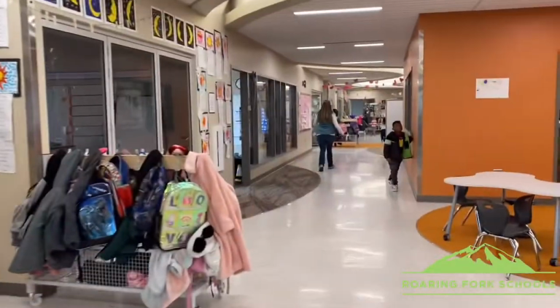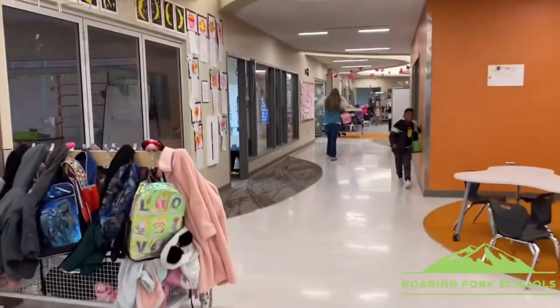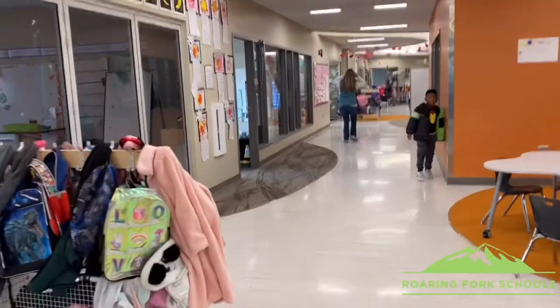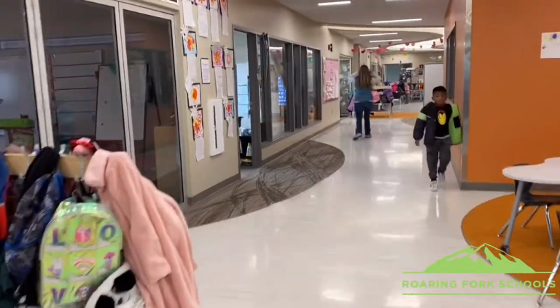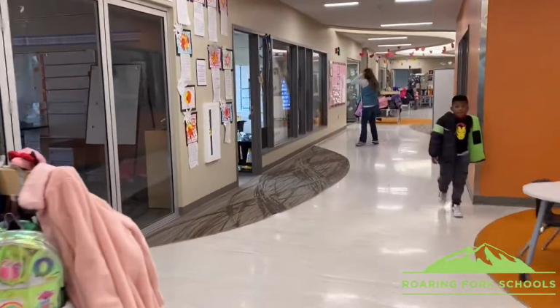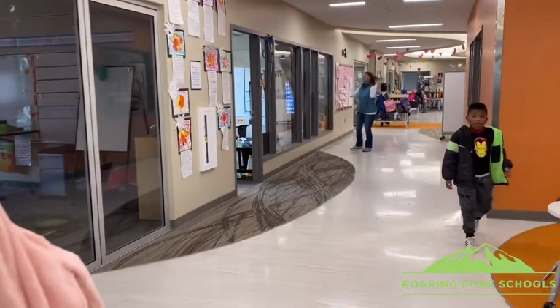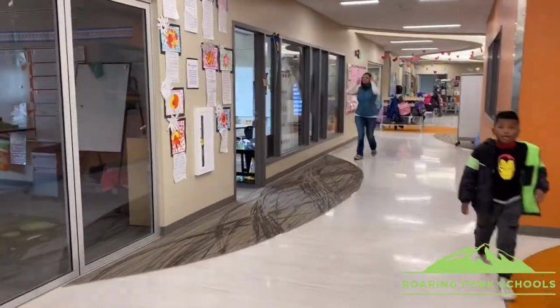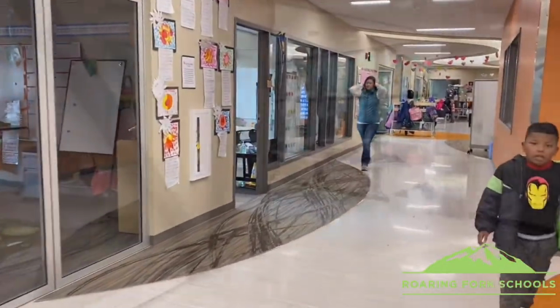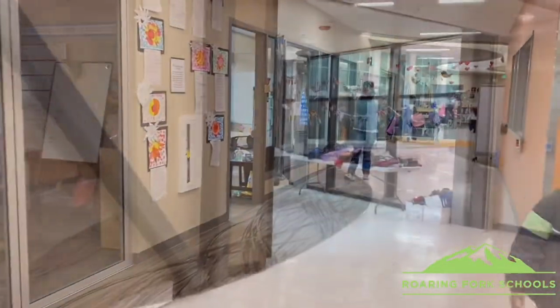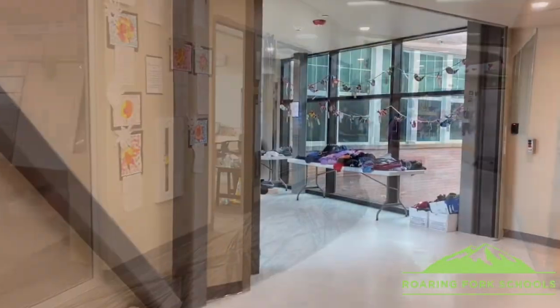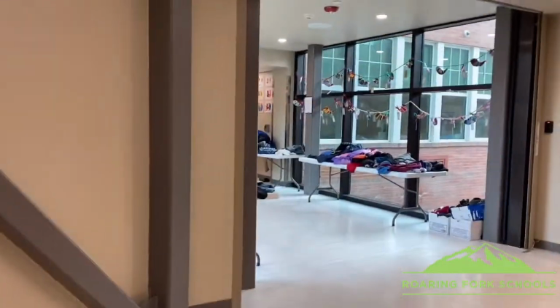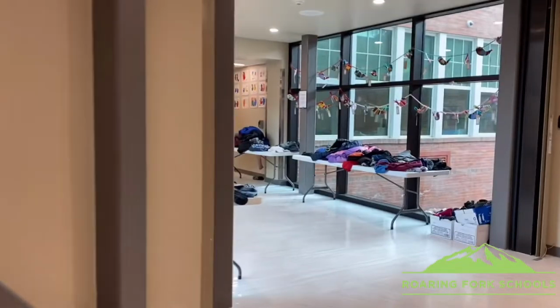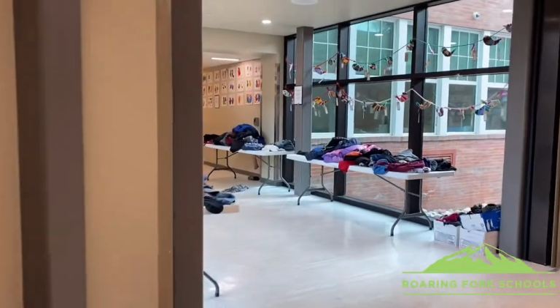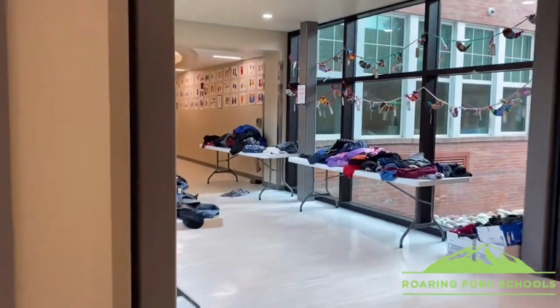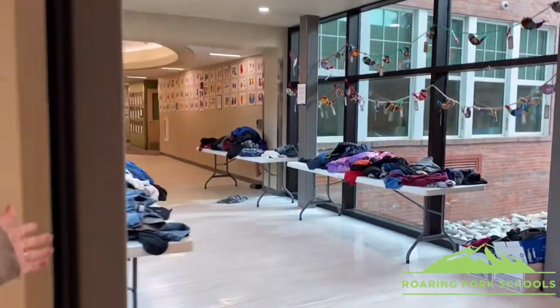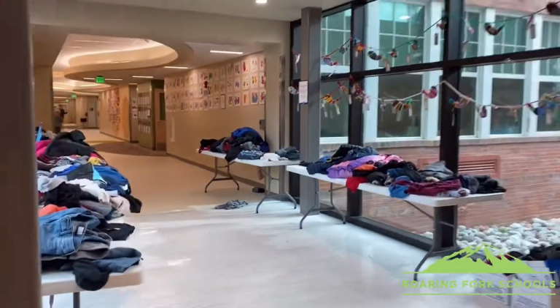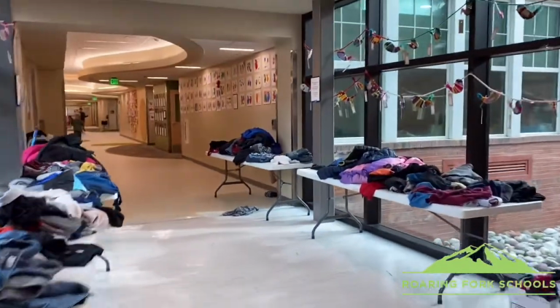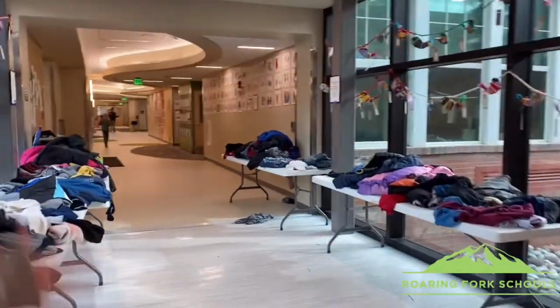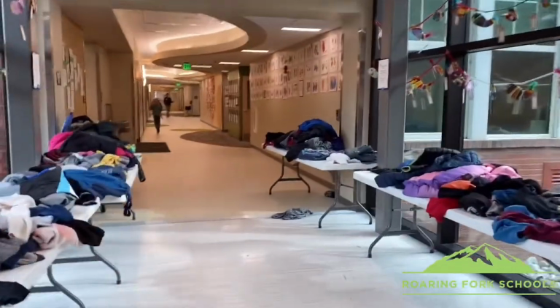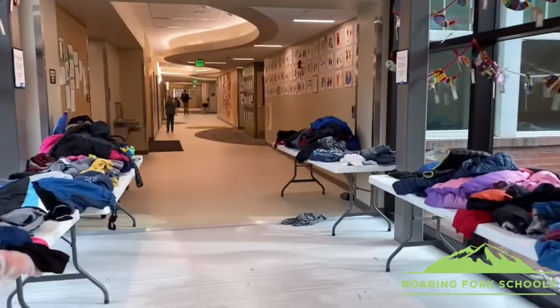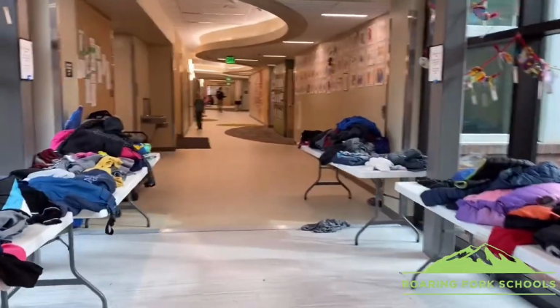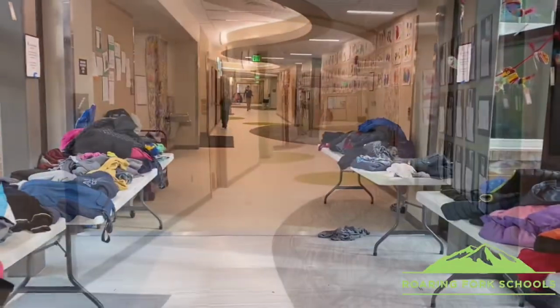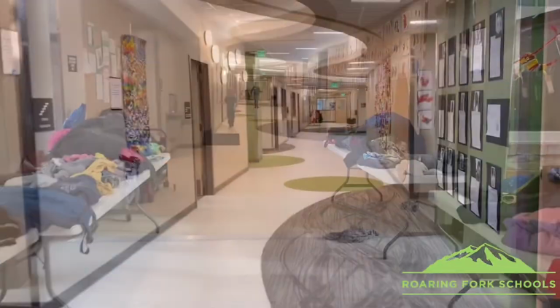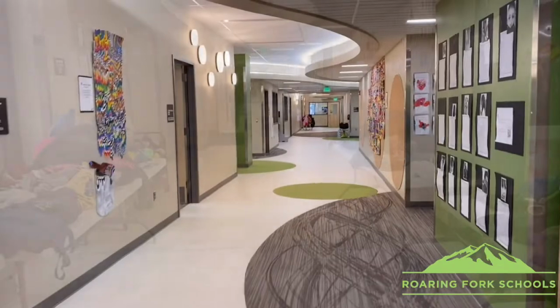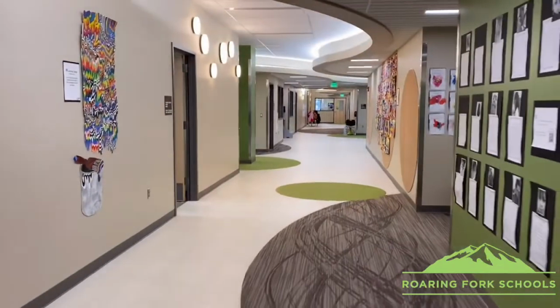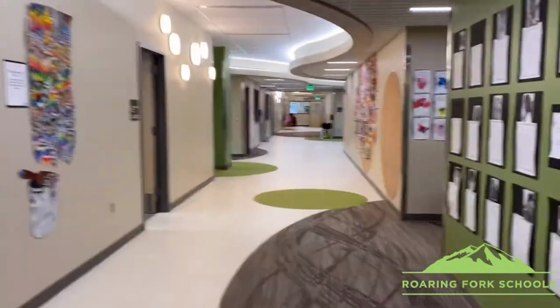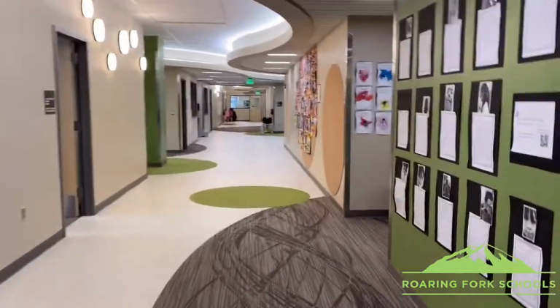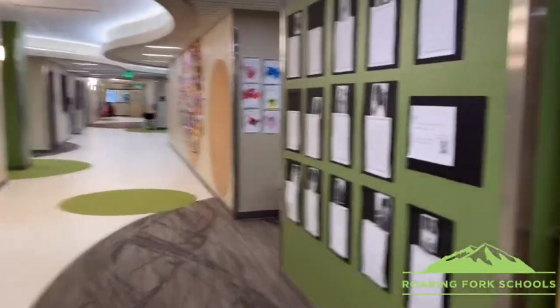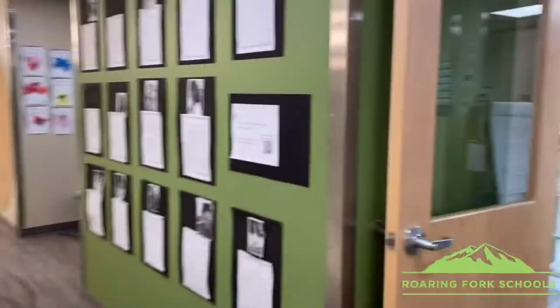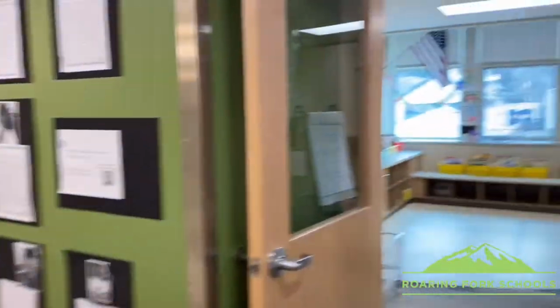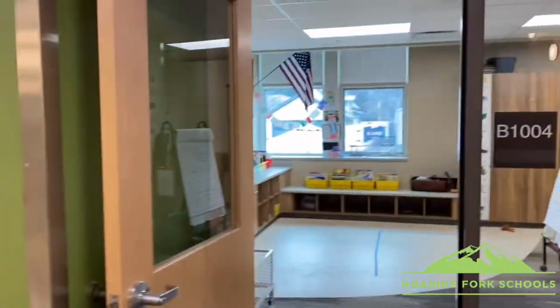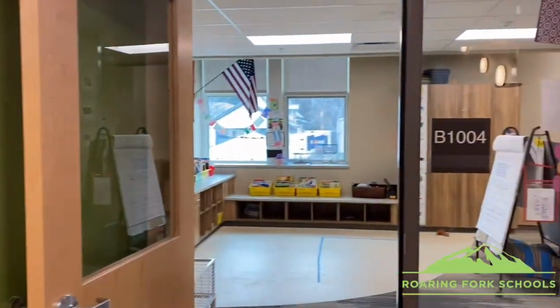Now we will show you the second grade hallway, right over here where we're going to walk. Over where we just were, that was the new building, and this is the old building. These are all the second grade classrooms.